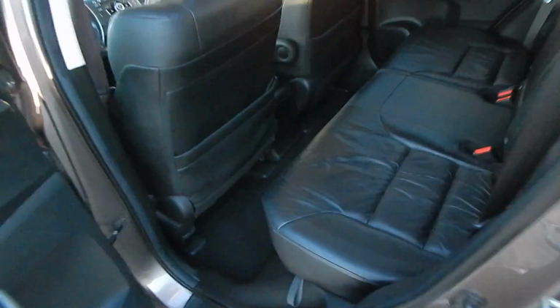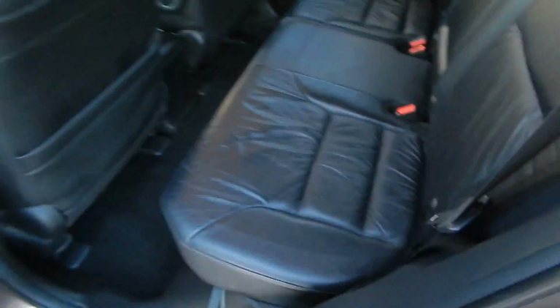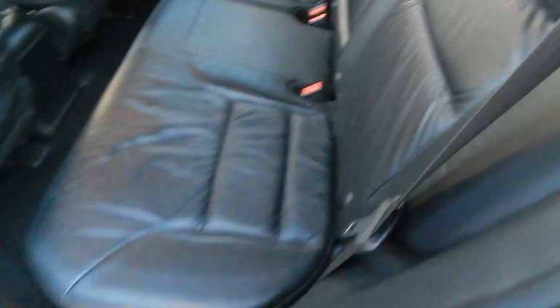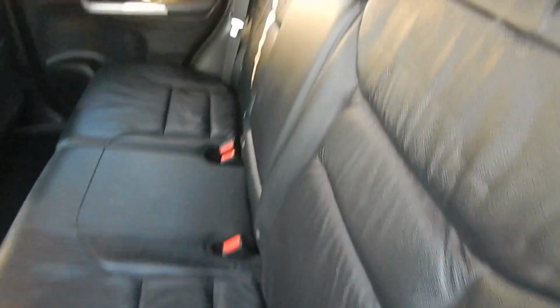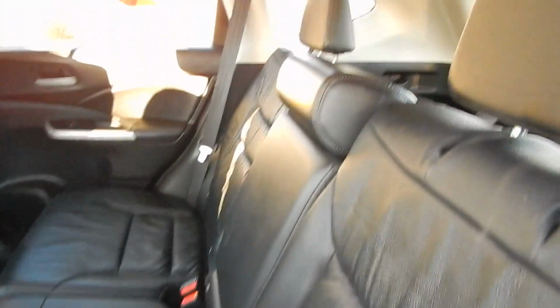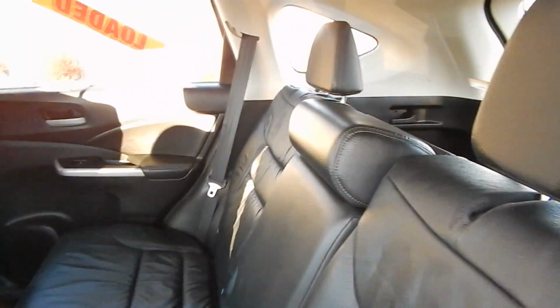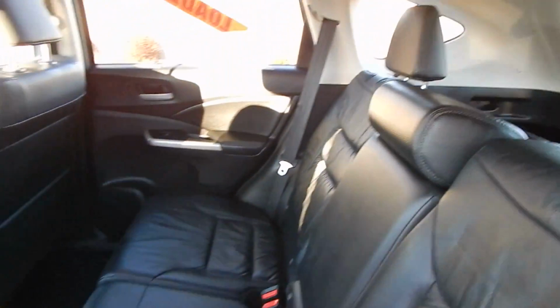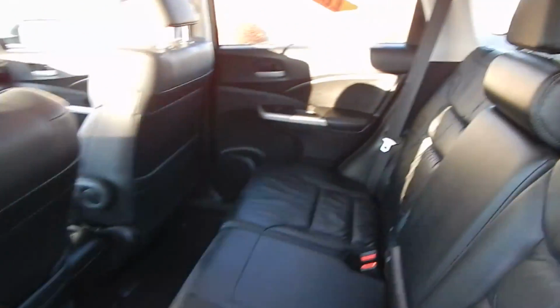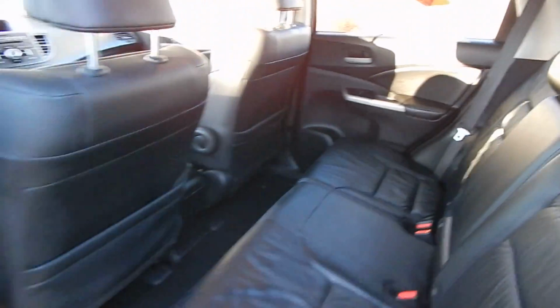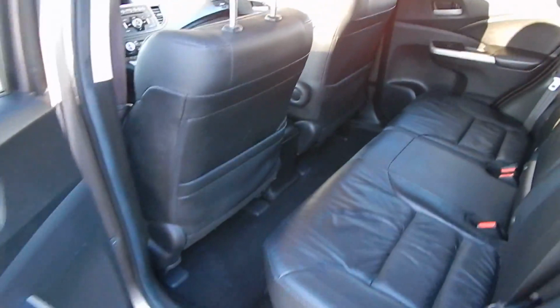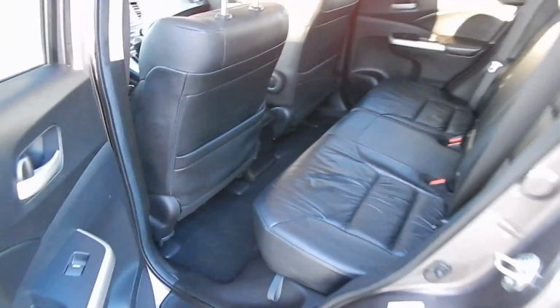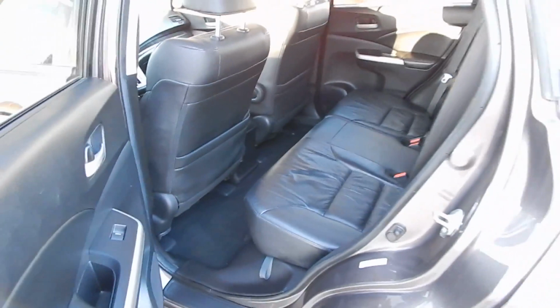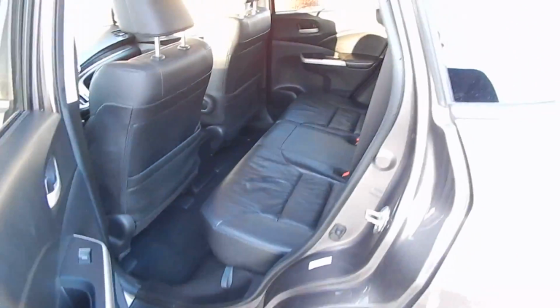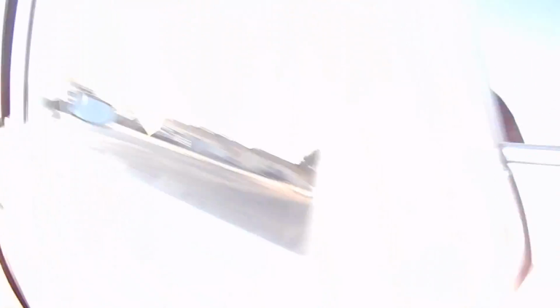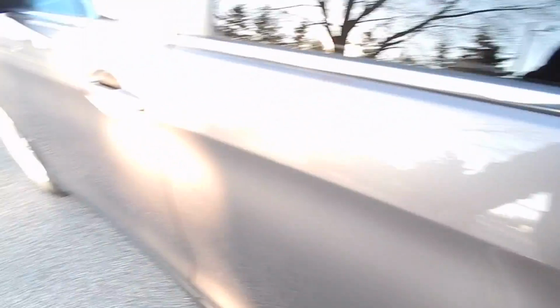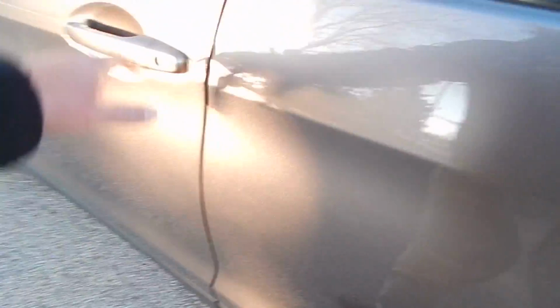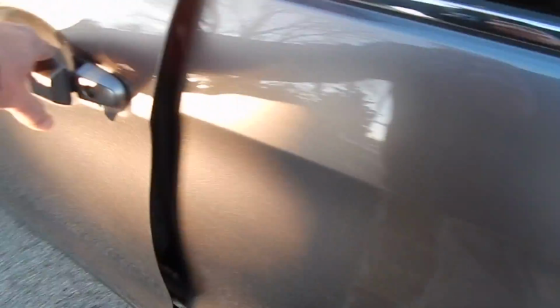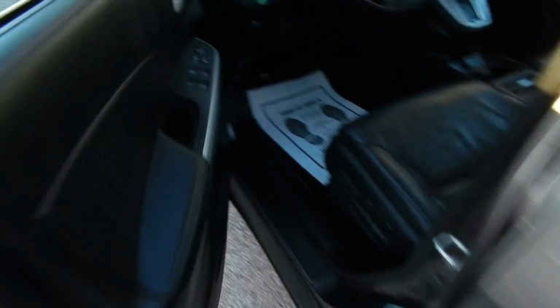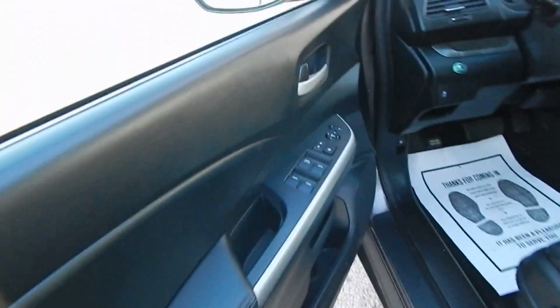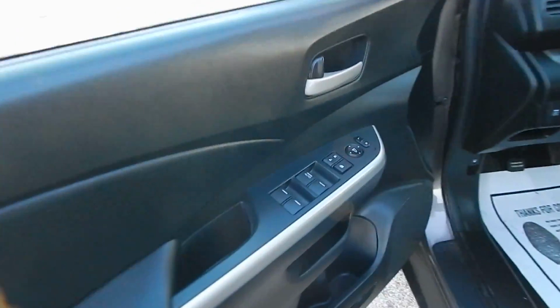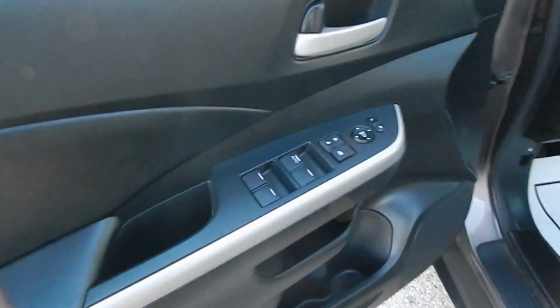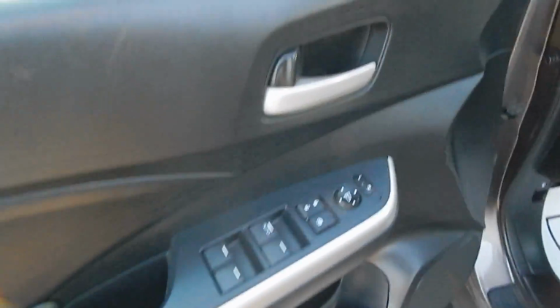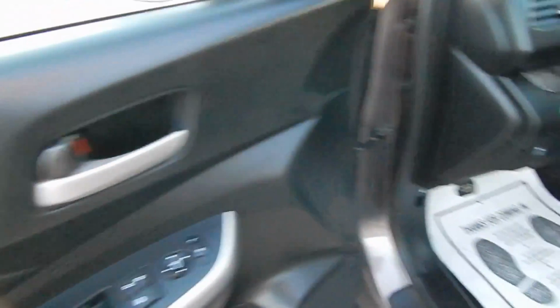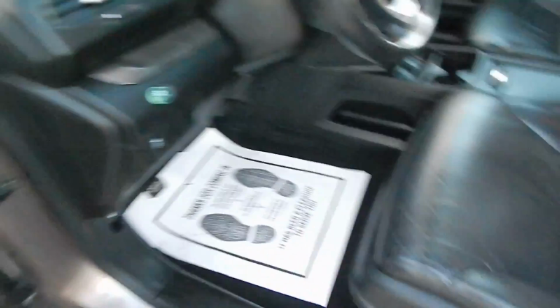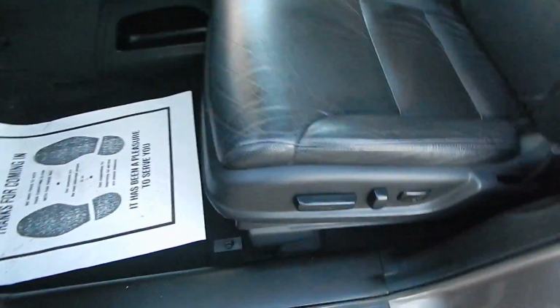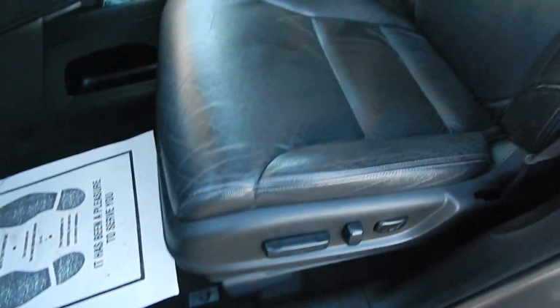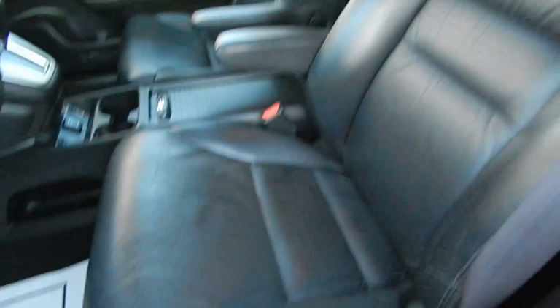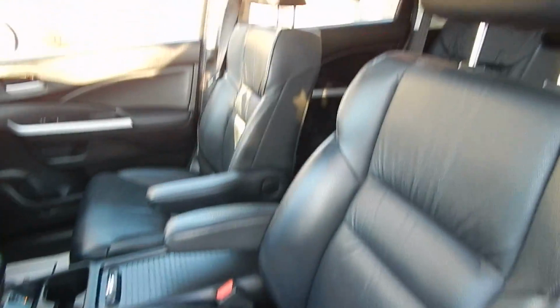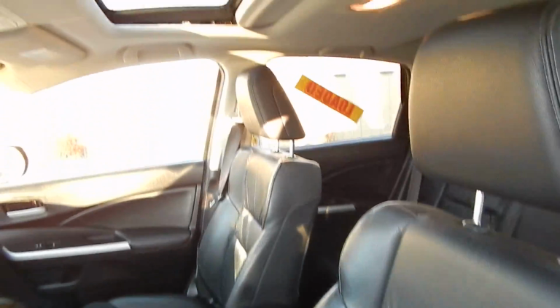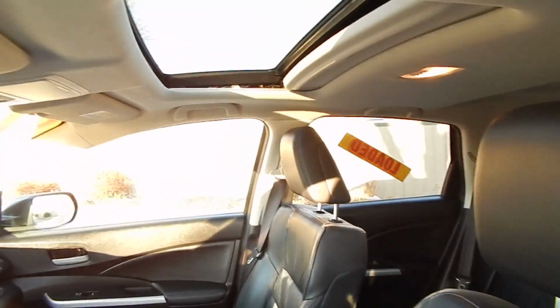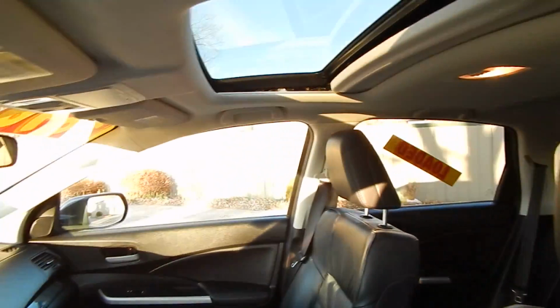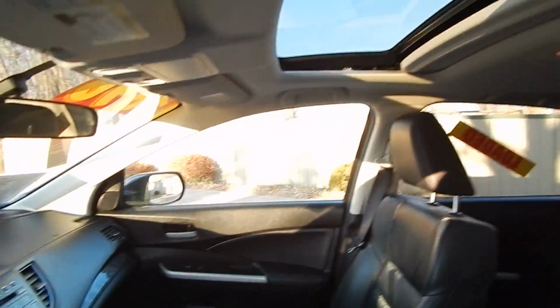In the EXL package is a full leather interior, exceptionally clean as you can see. You do have full power options including the power driver-side seat and the power moonroof.